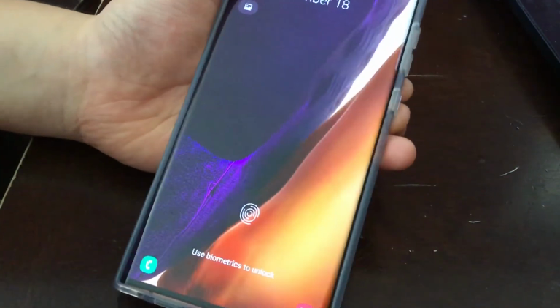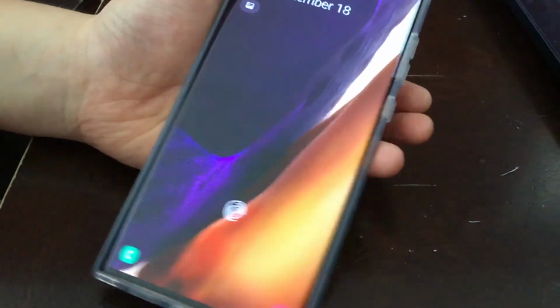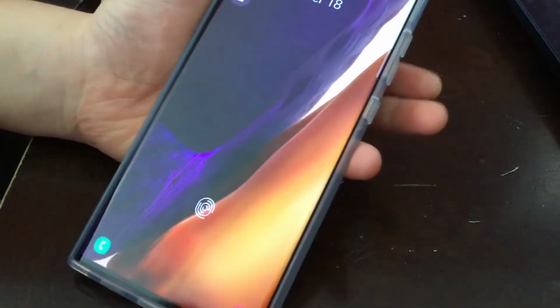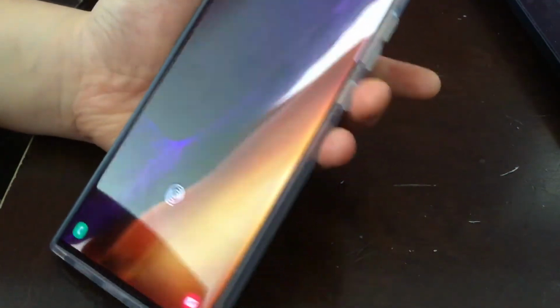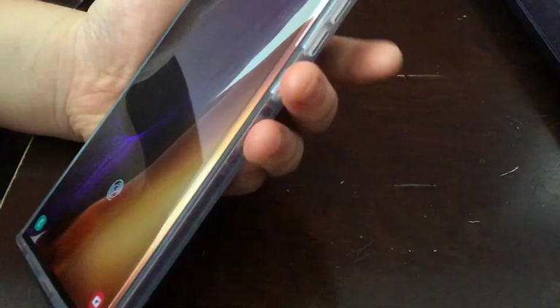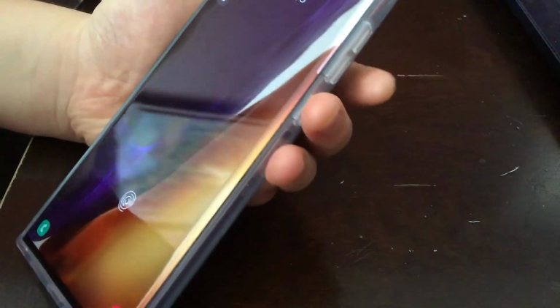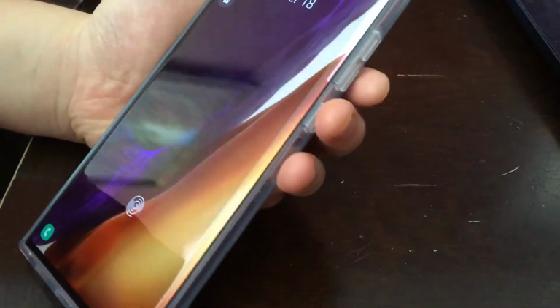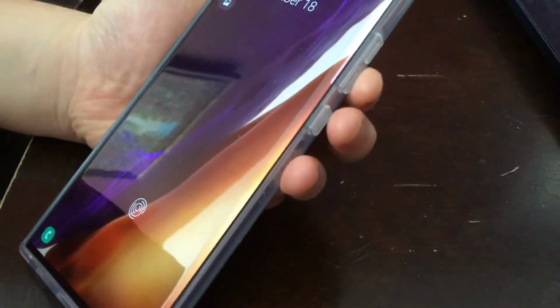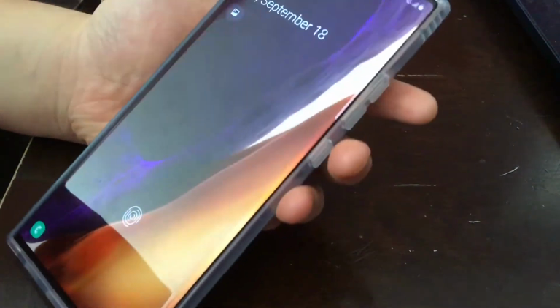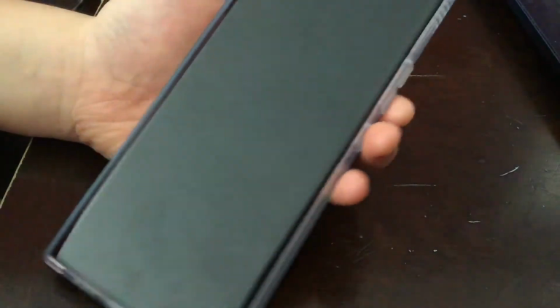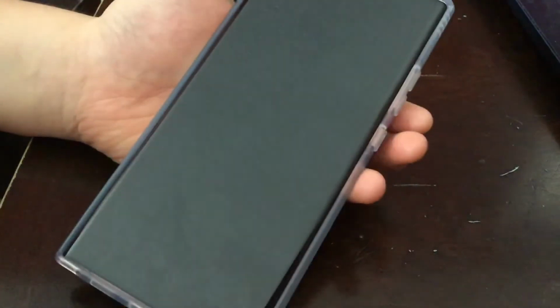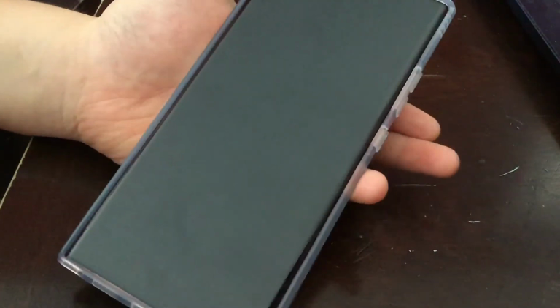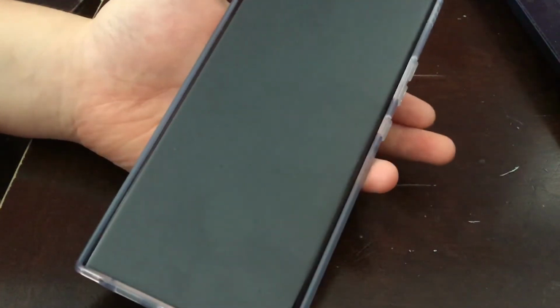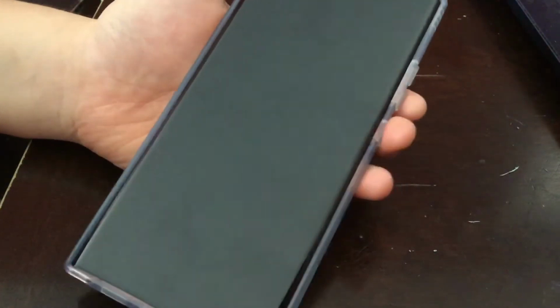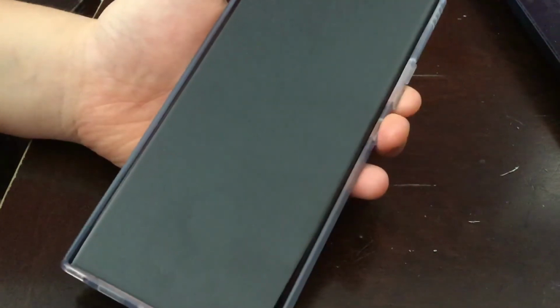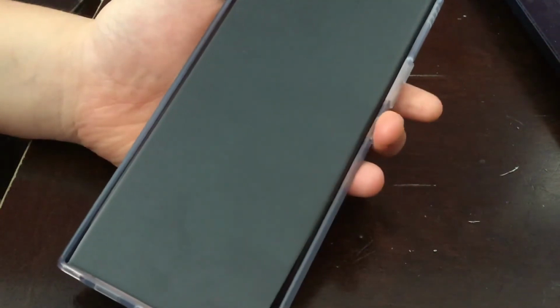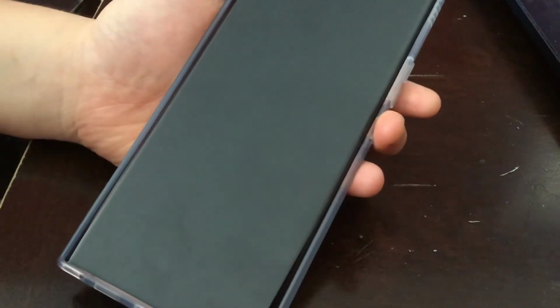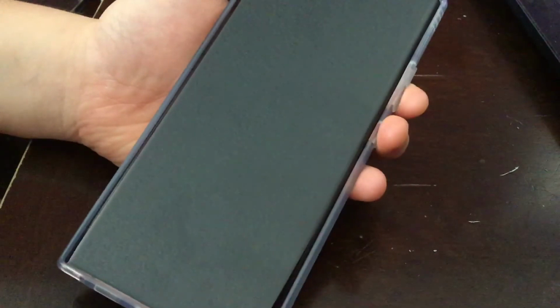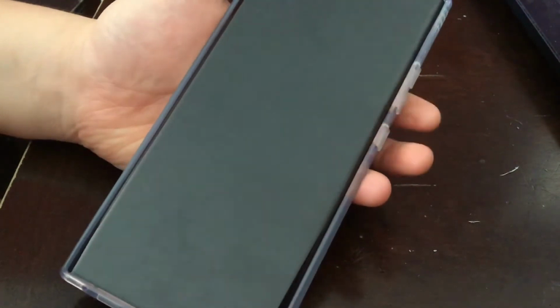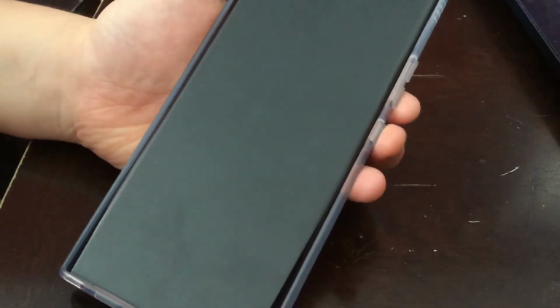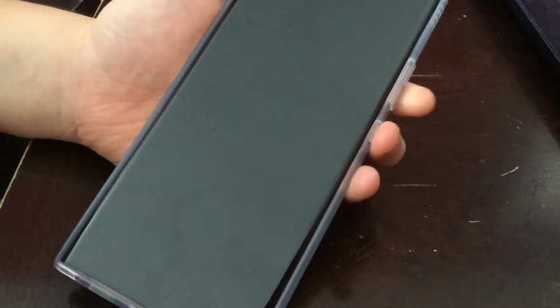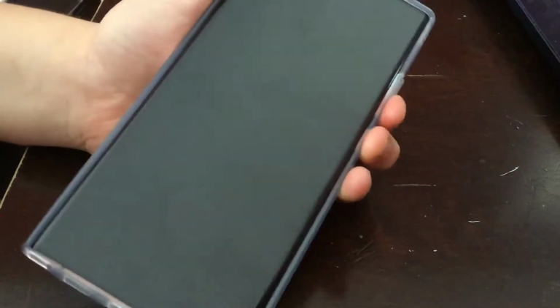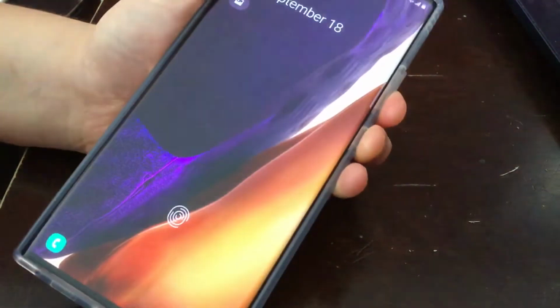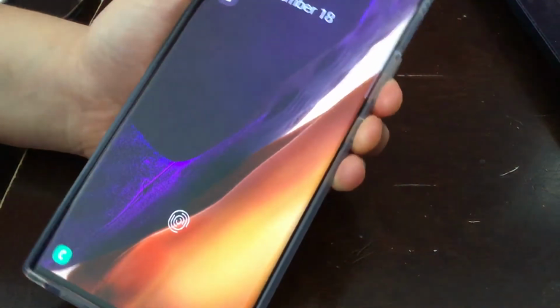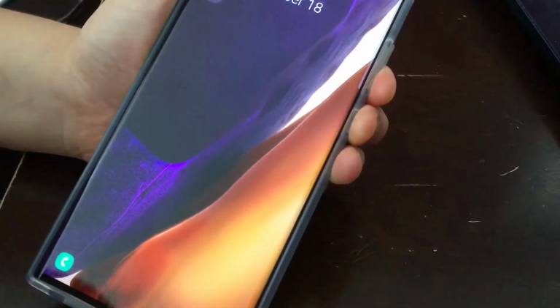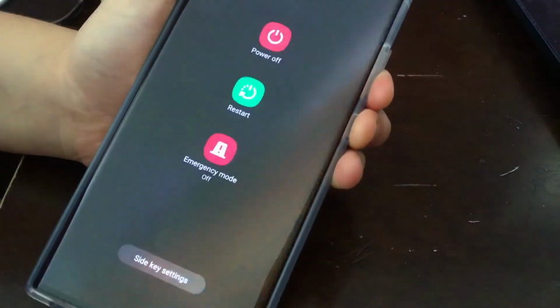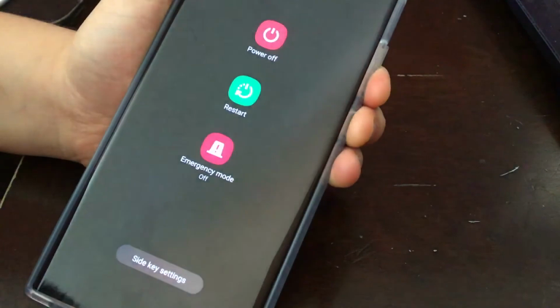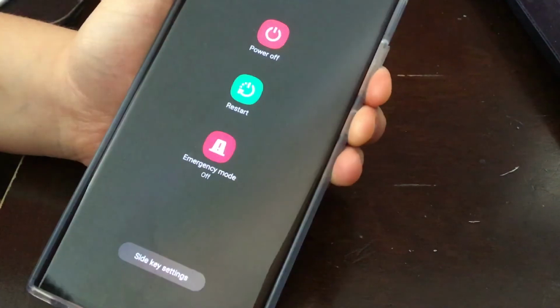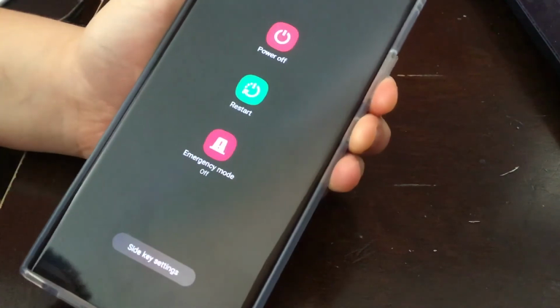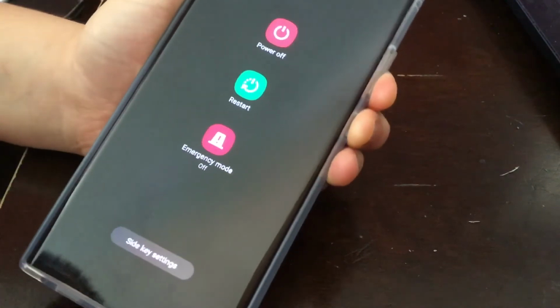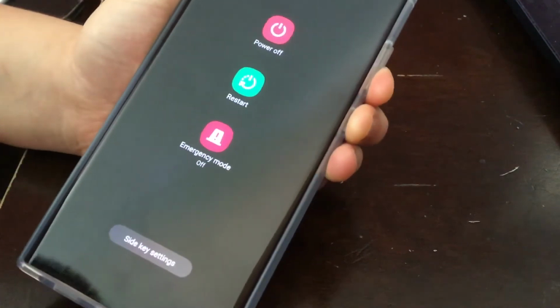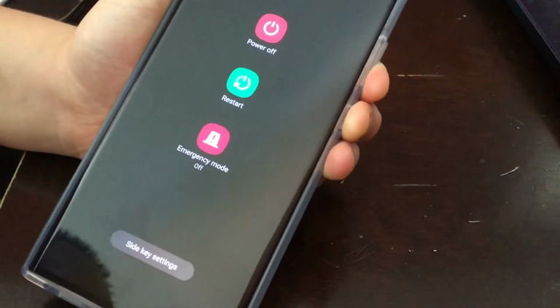So we're going to use a key combination. We're going to press volume down and then power. Just press it and keep holding.